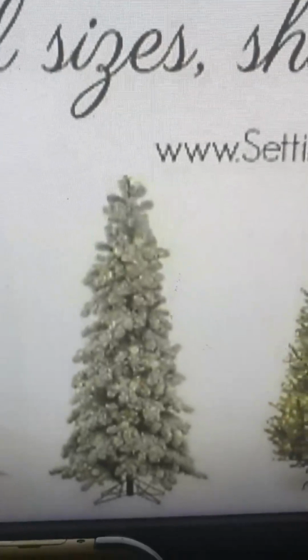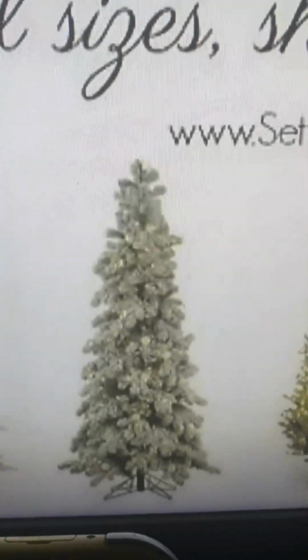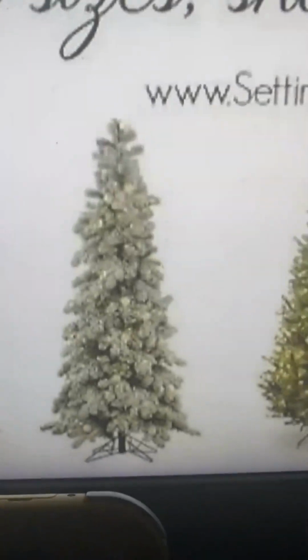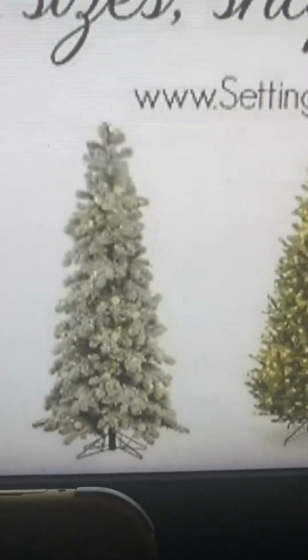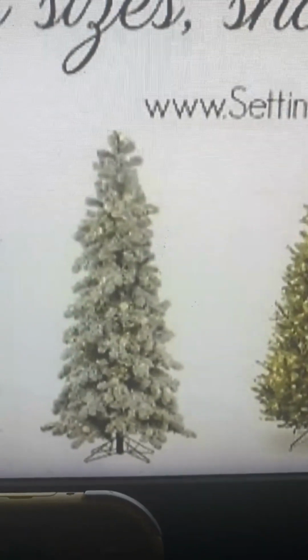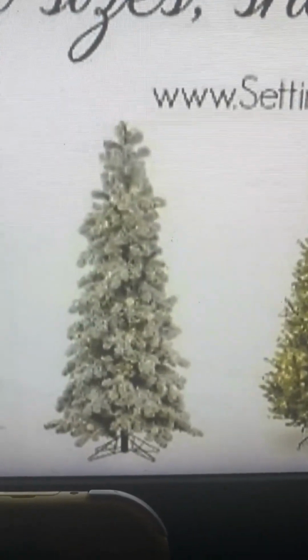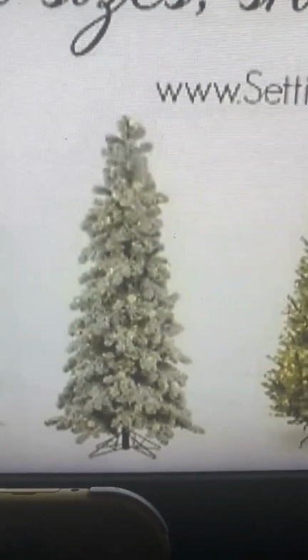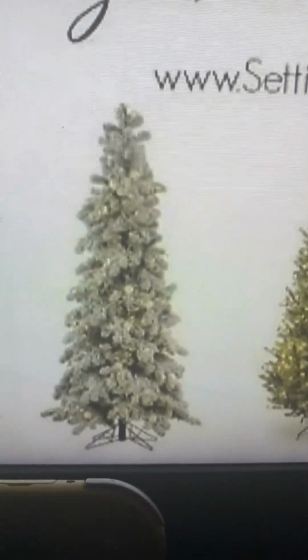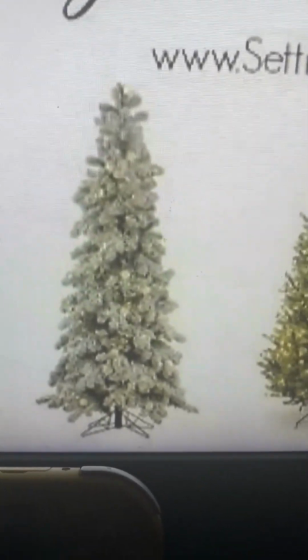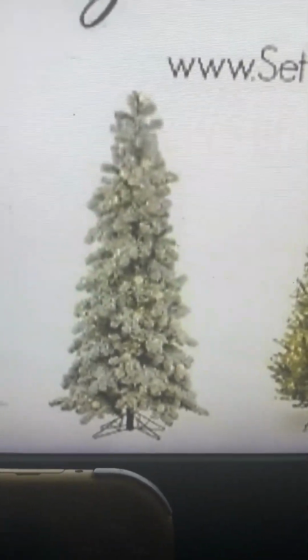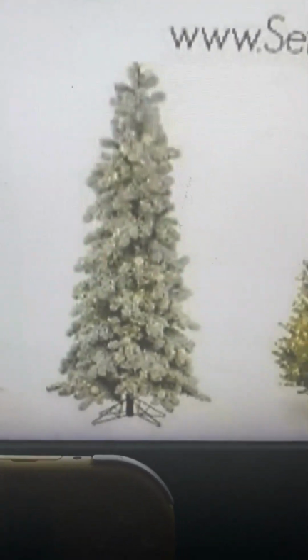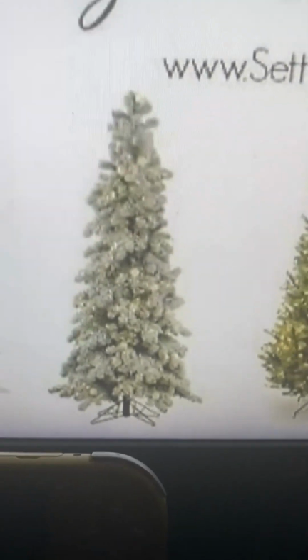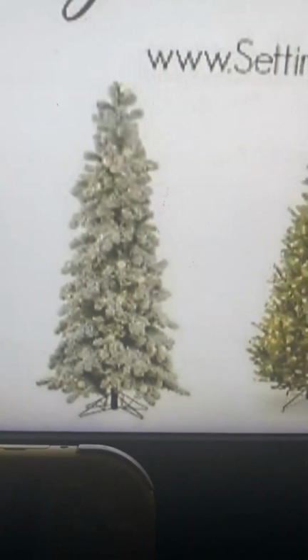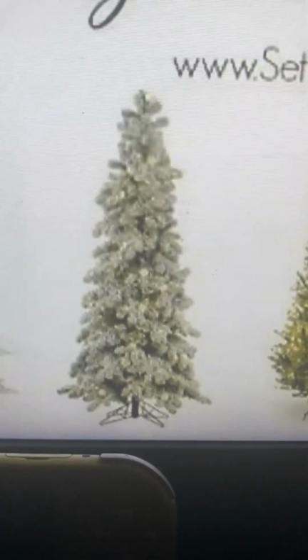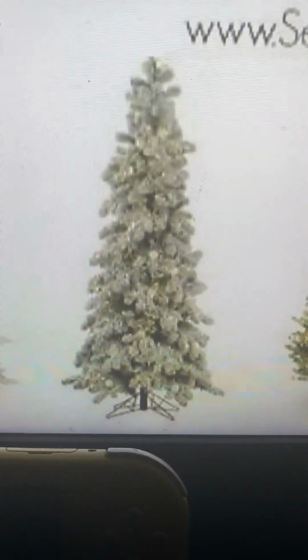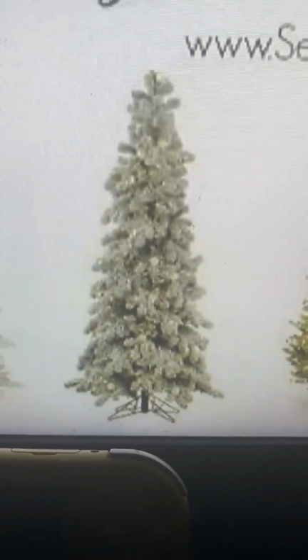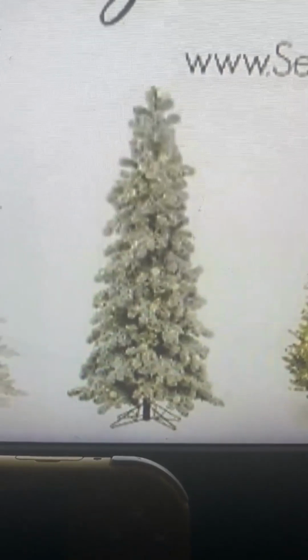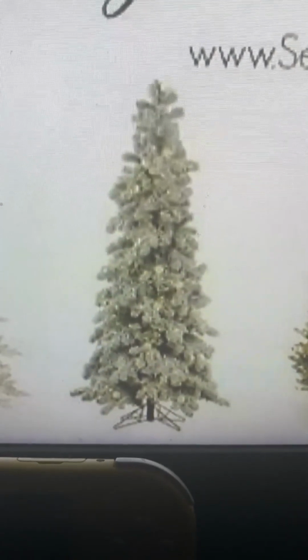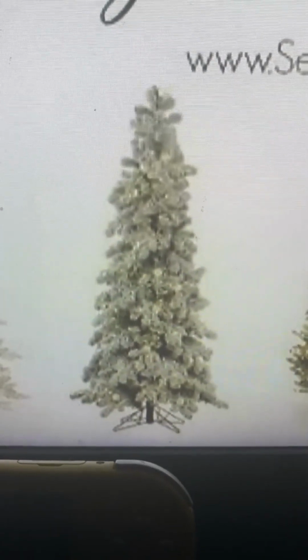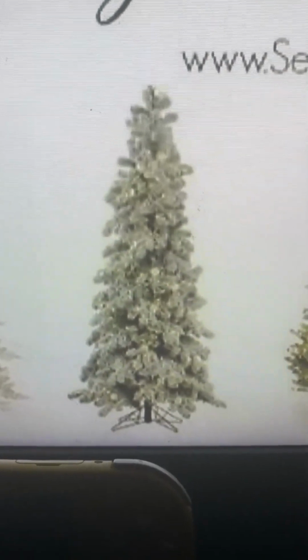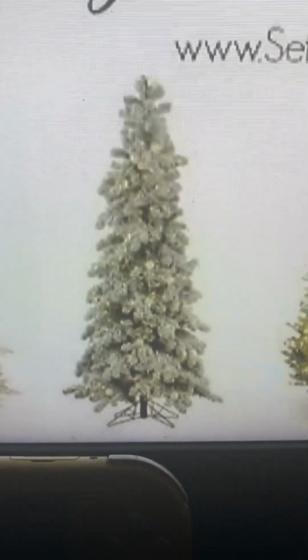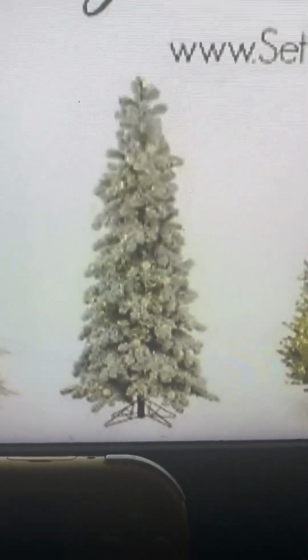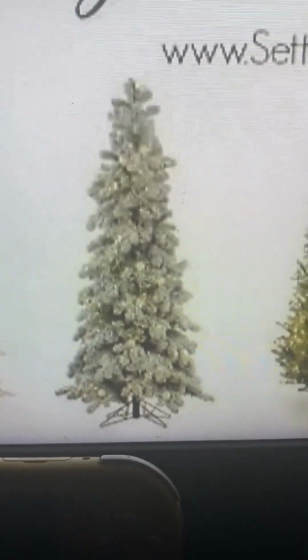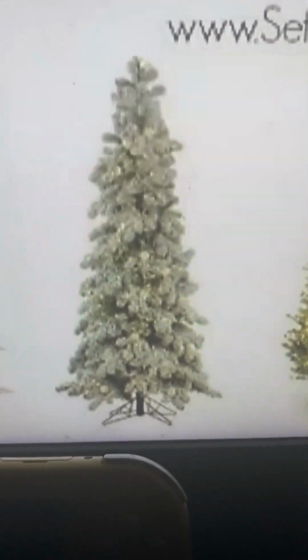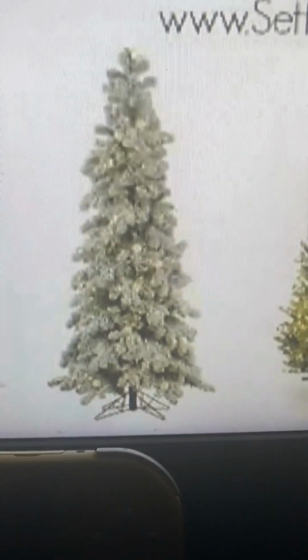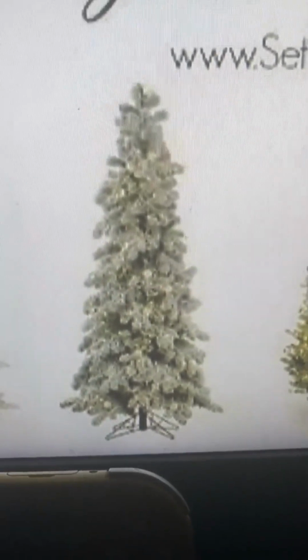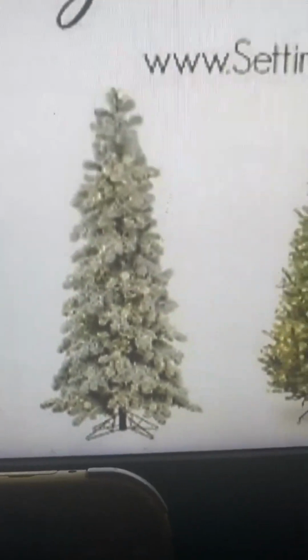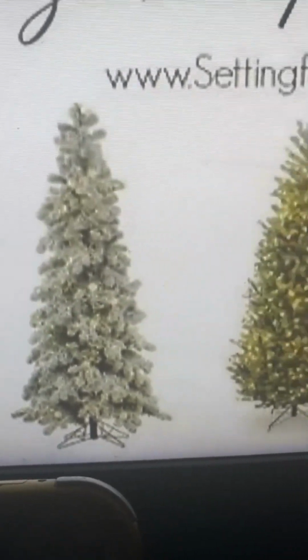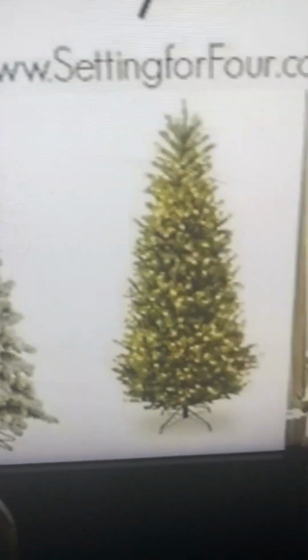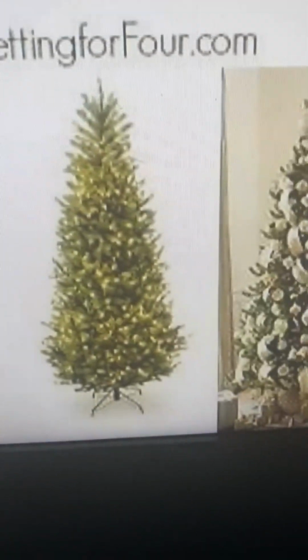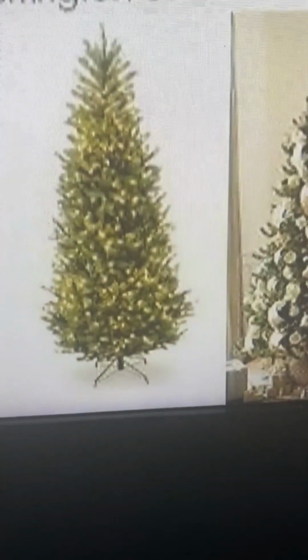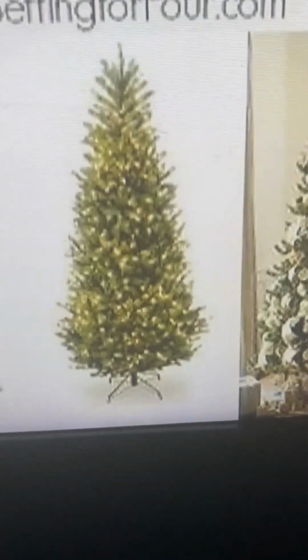It looks like pine cones instead of... I don't know what this is, but this is probably like a two, two out of five.